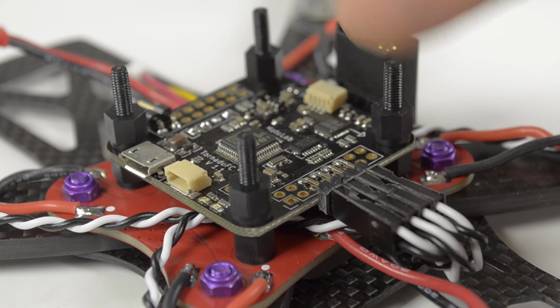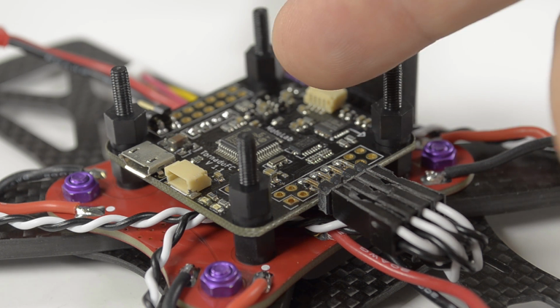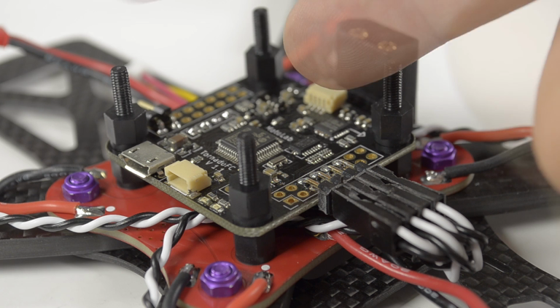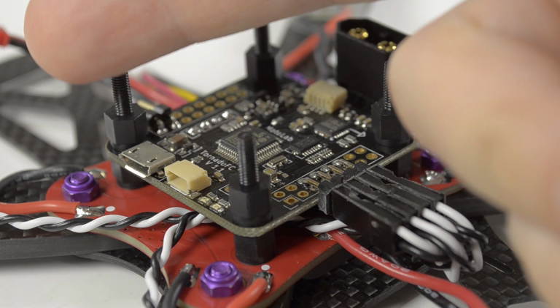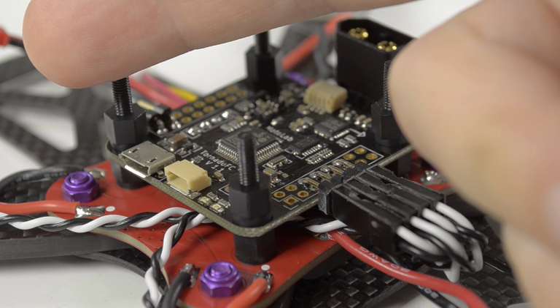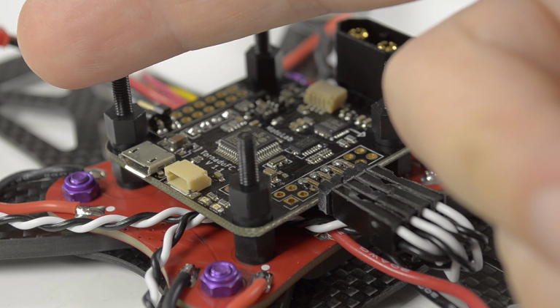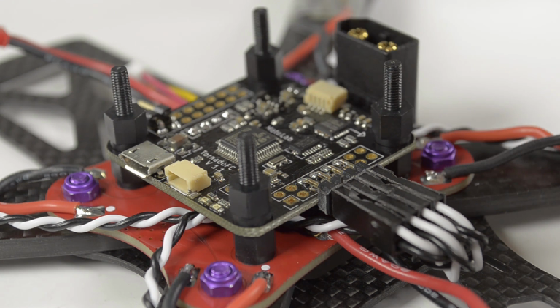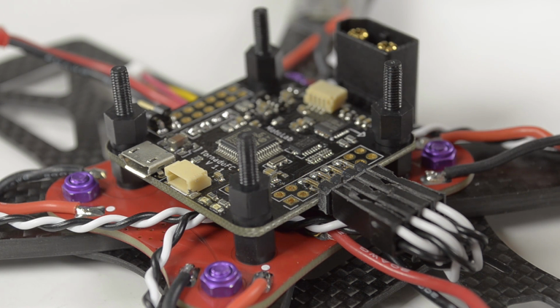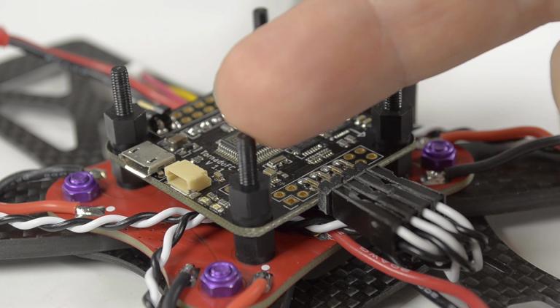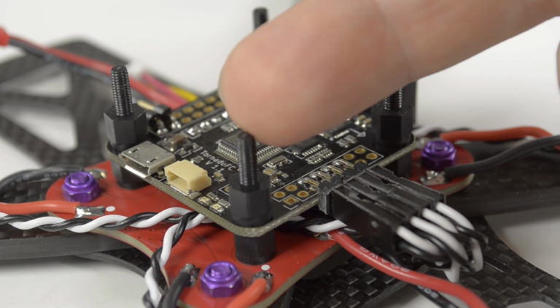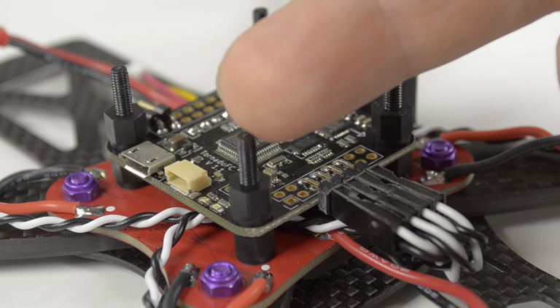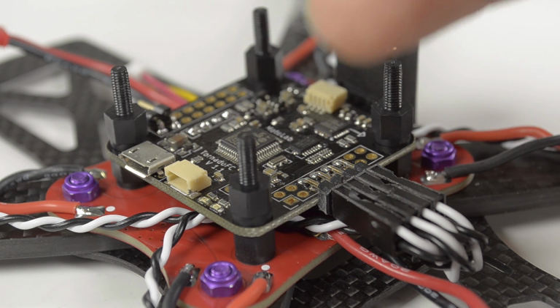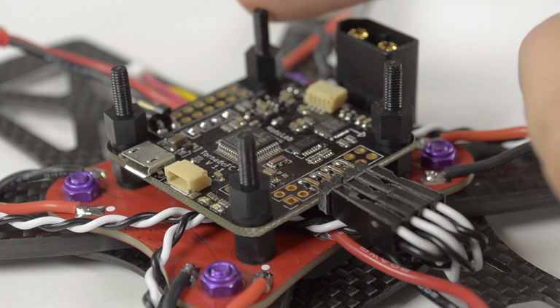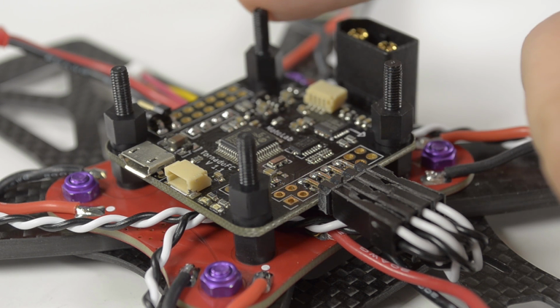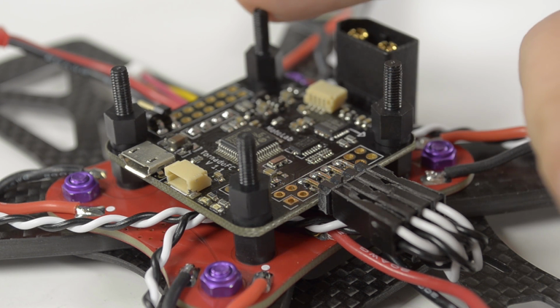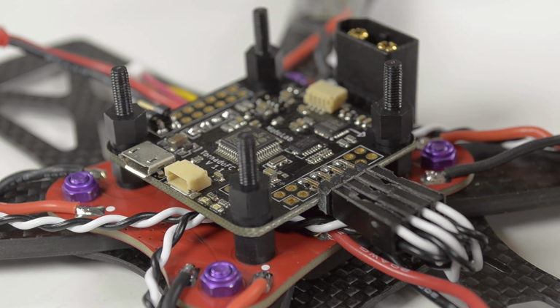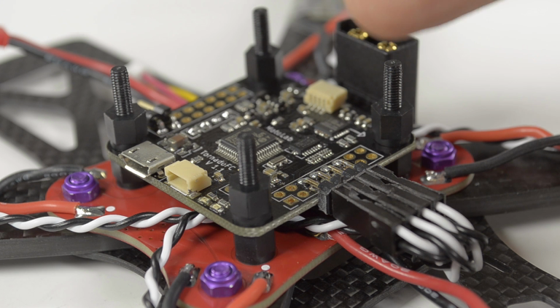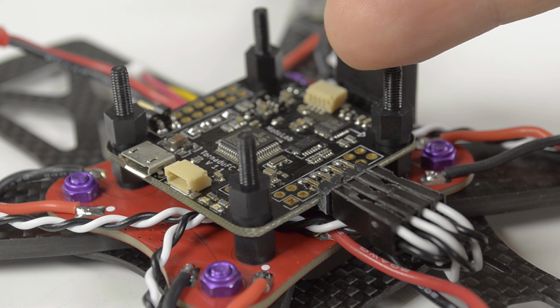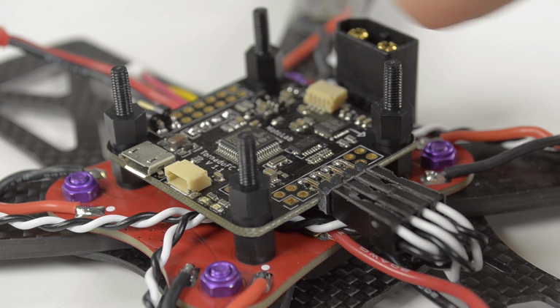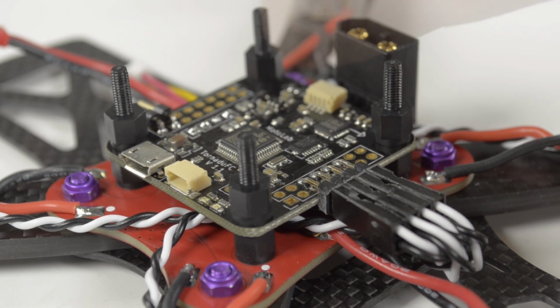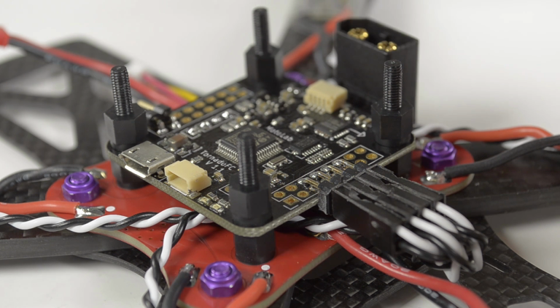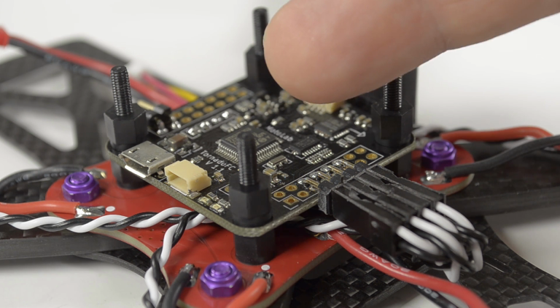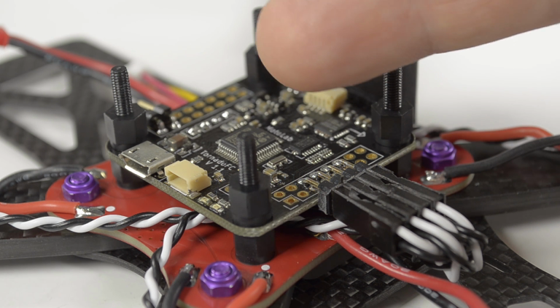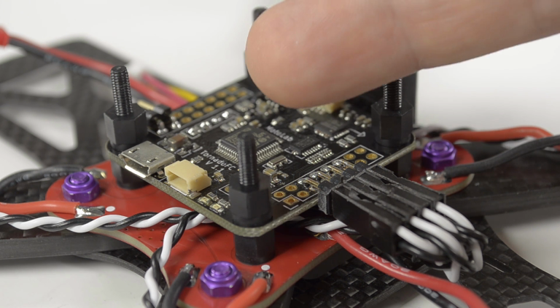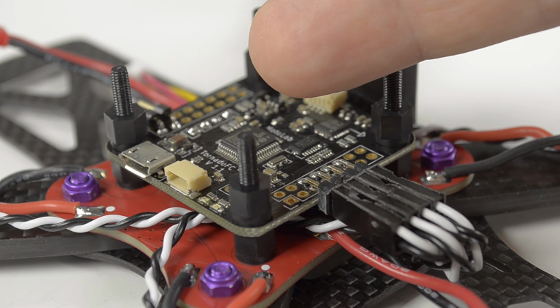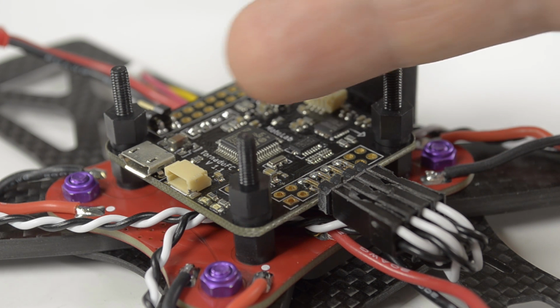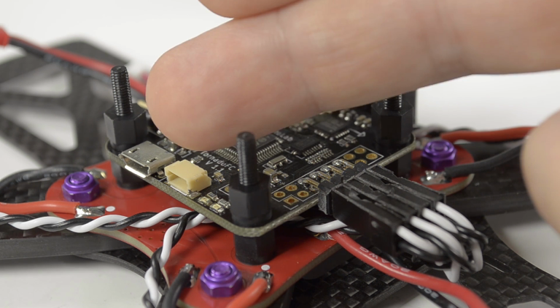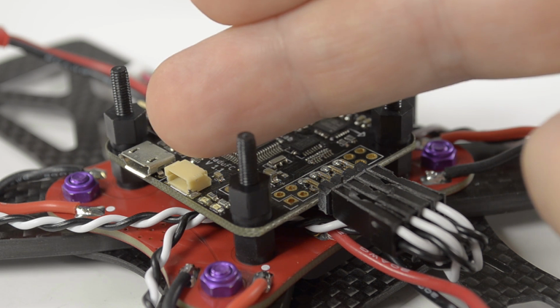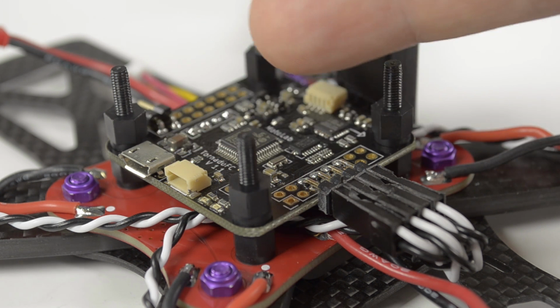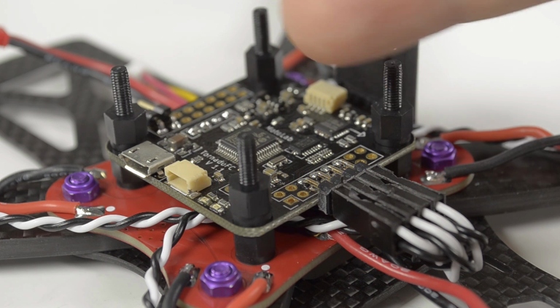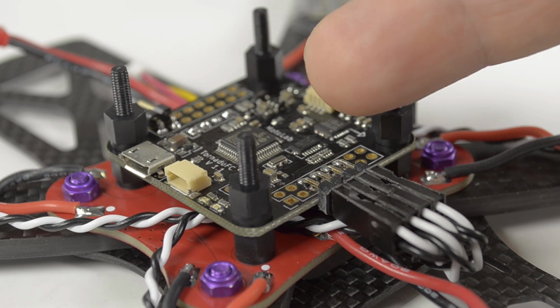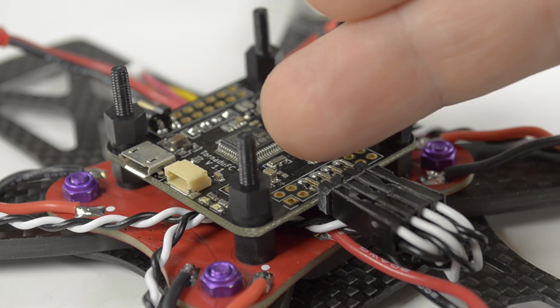For the Tornado, rear right is one, front right is two, rear left is three, front left is four, and the motor outputs on the Tornado from the USB side are one, two, three, four.